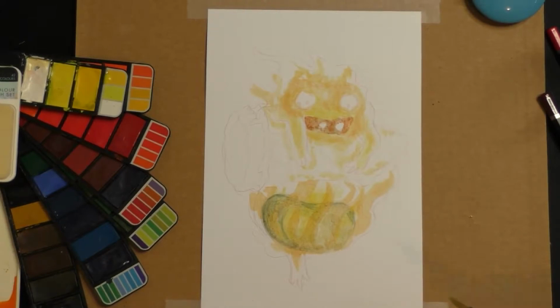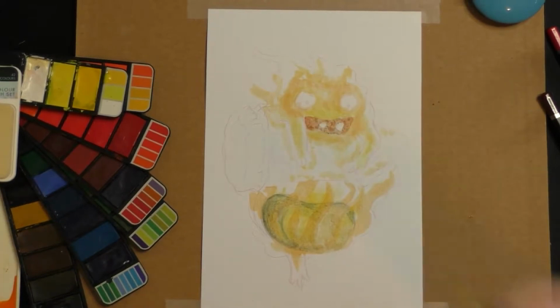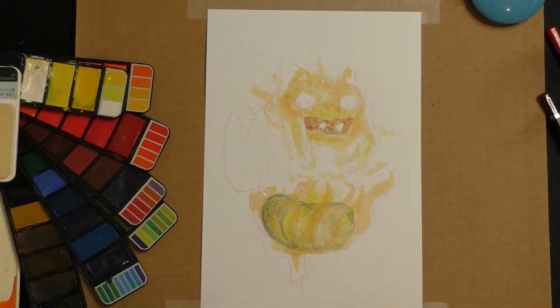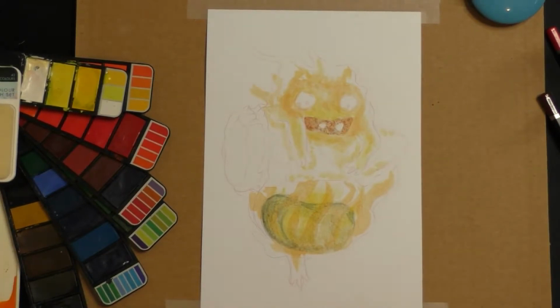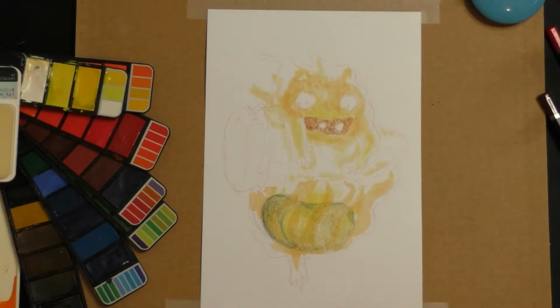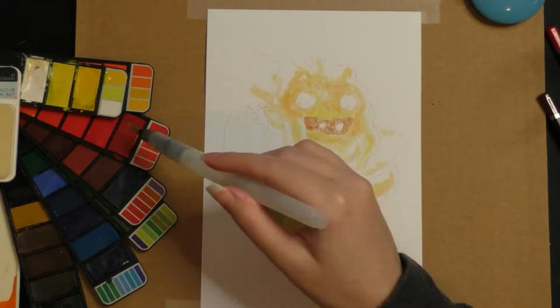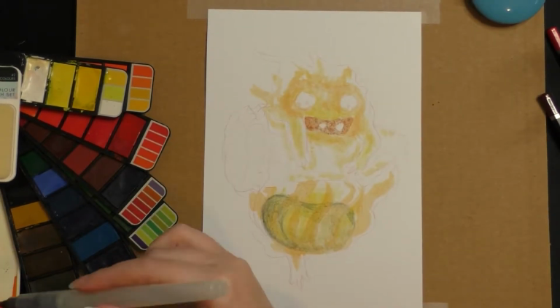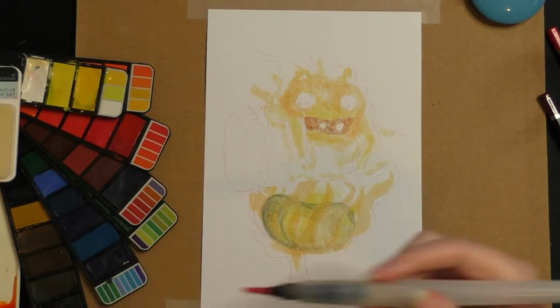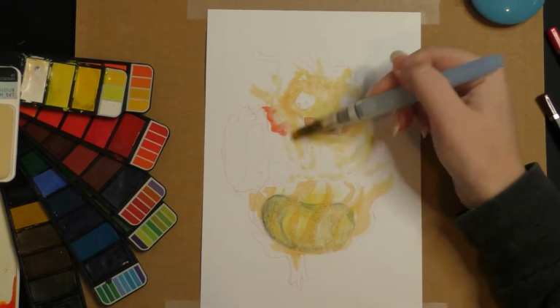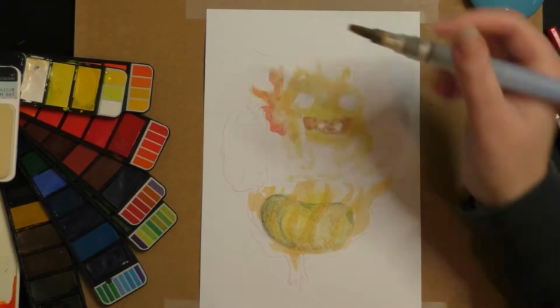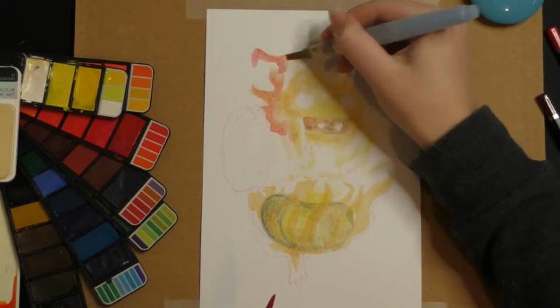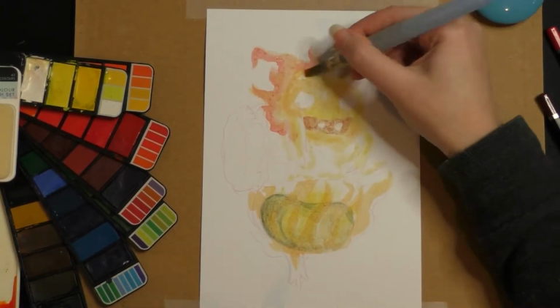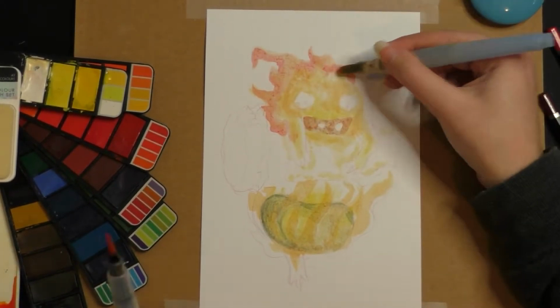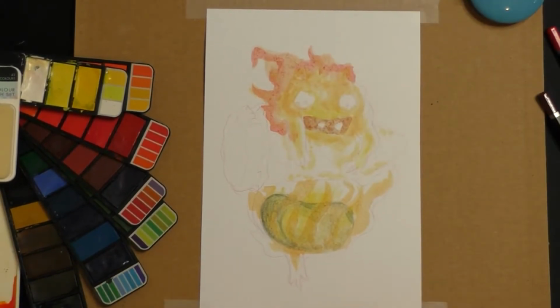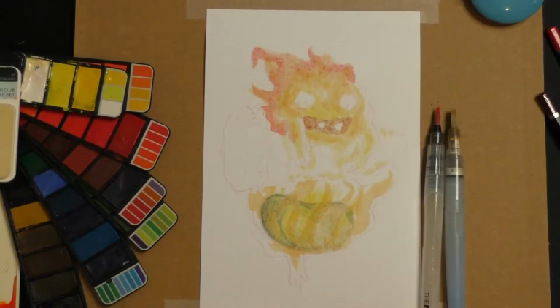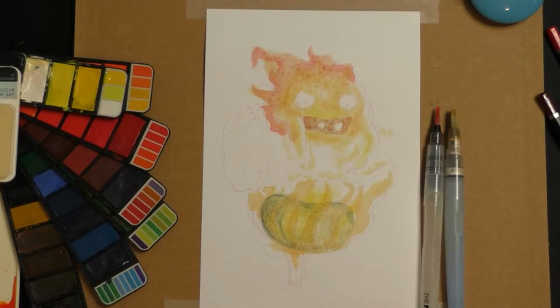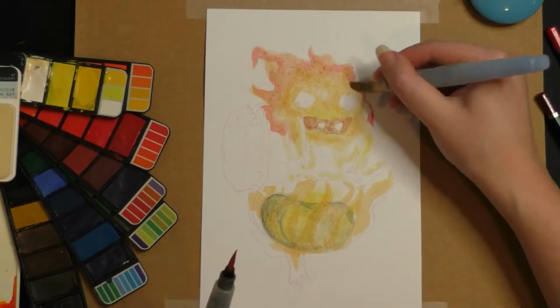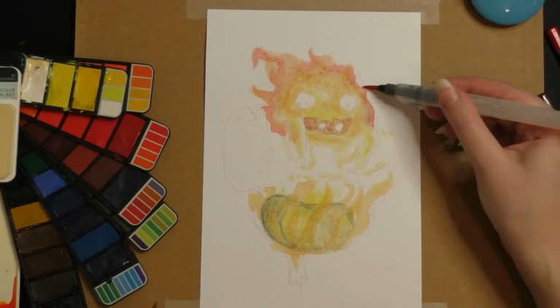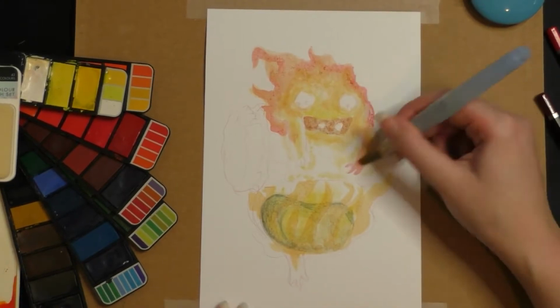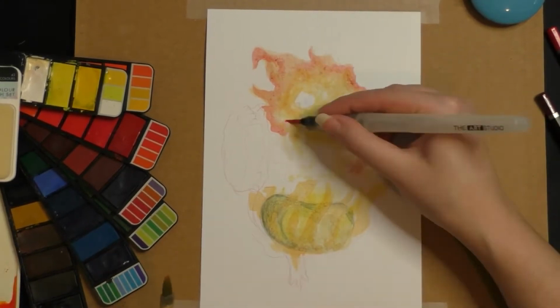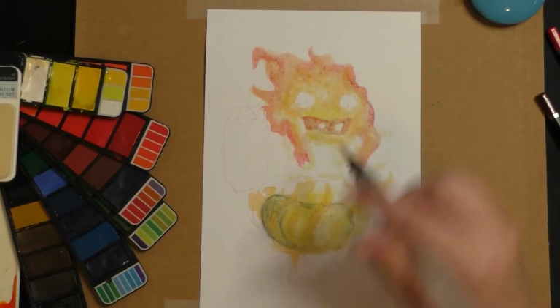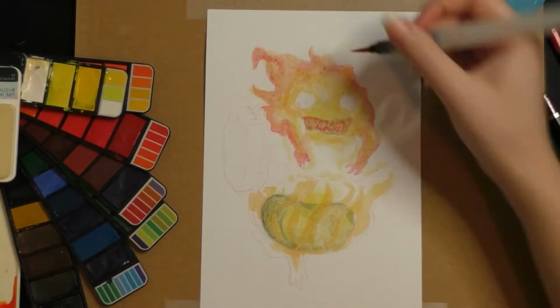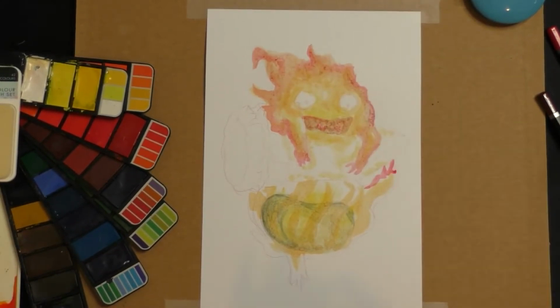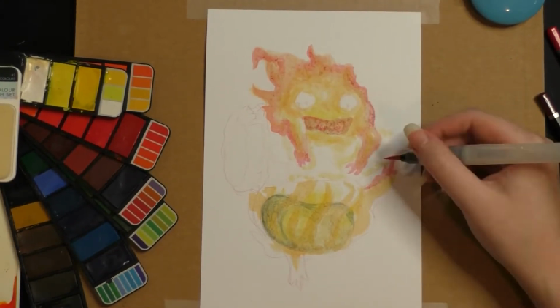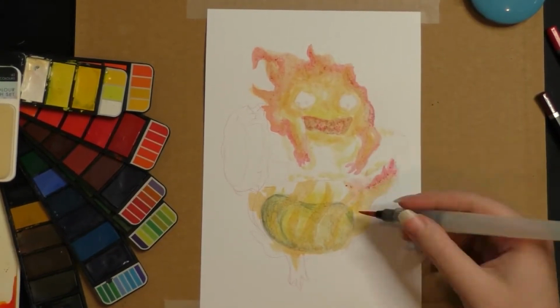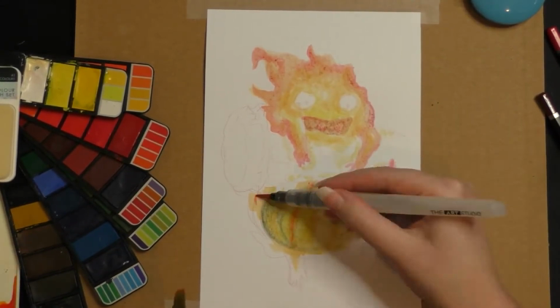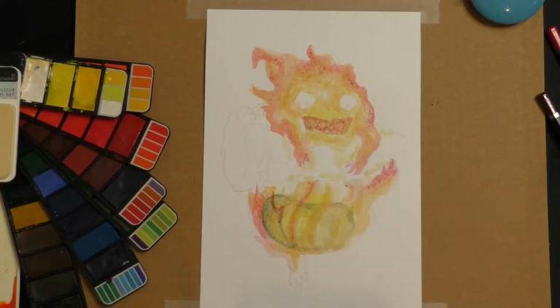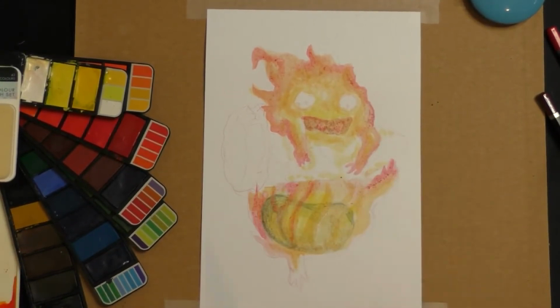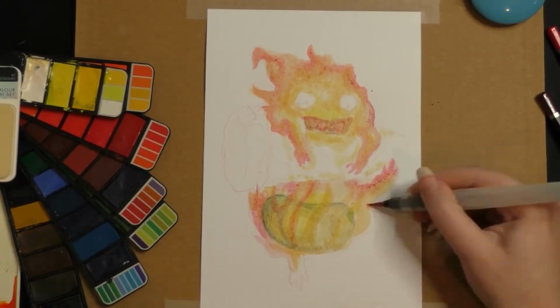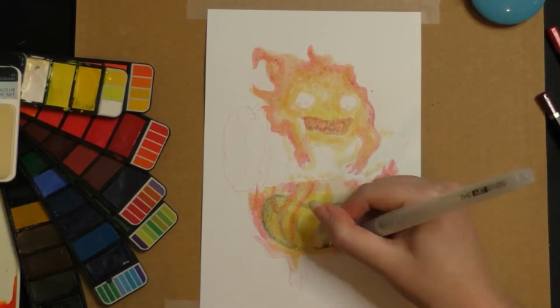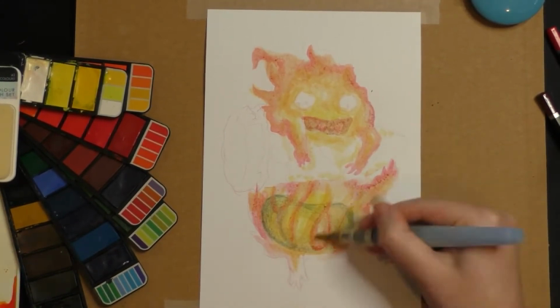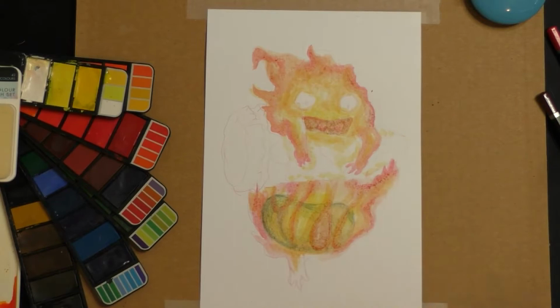I did forget to press record for a short period of time there, so sorry that it jumped a little bit. I still really liked how this painting ended up though, so that's why I'm still making a timelapse out of it.